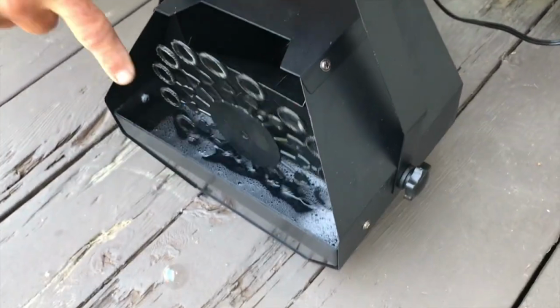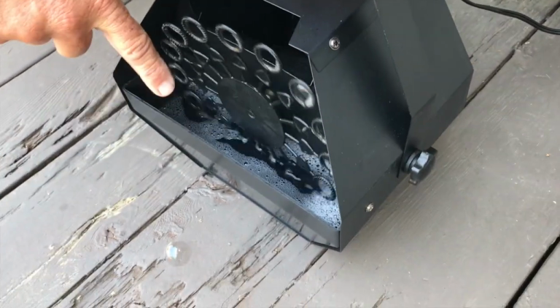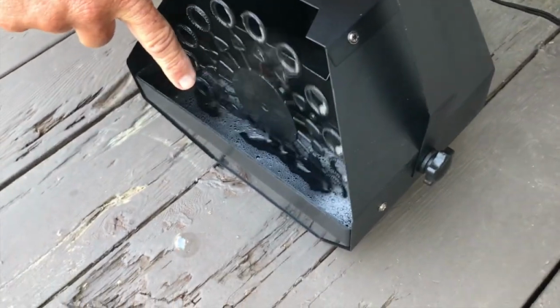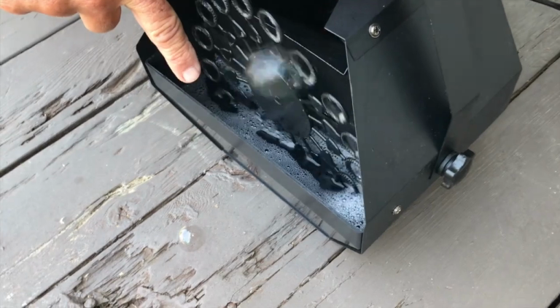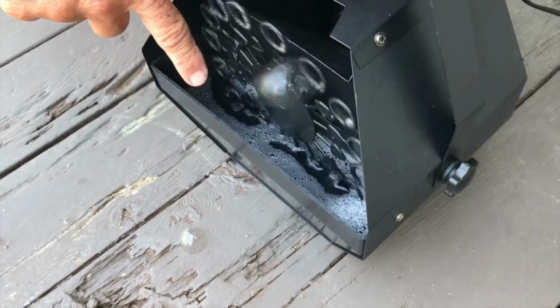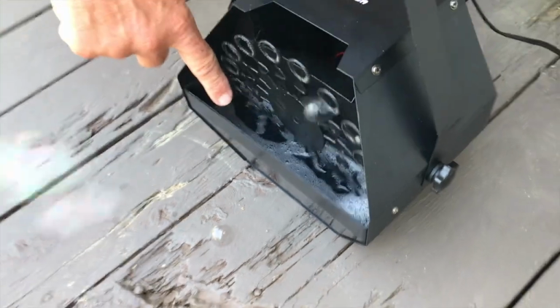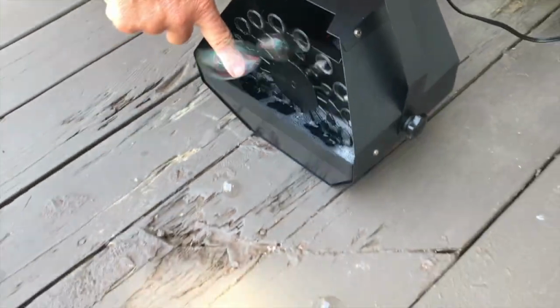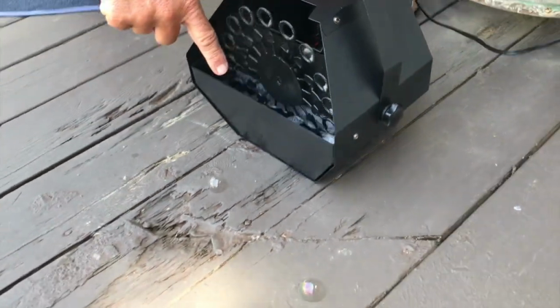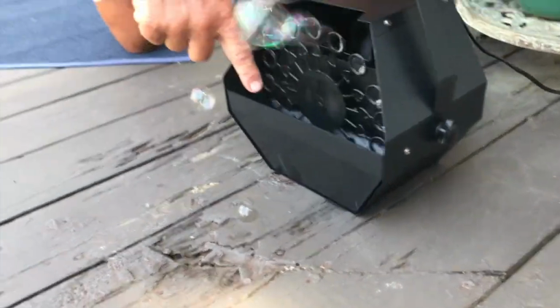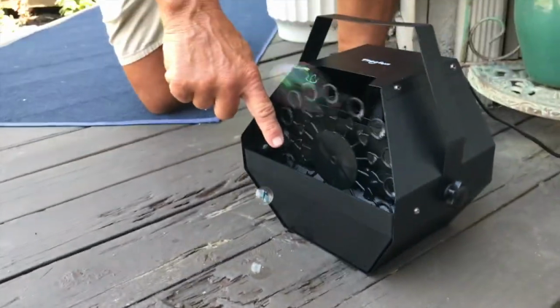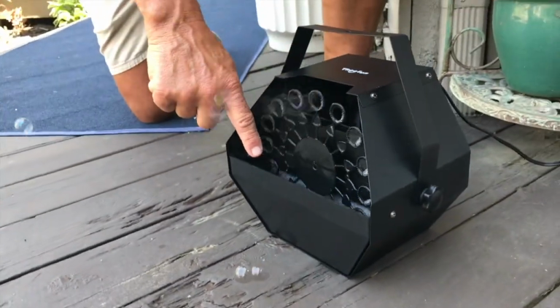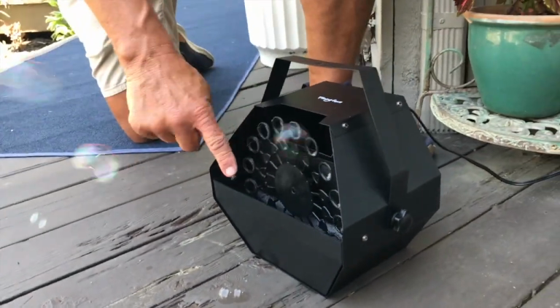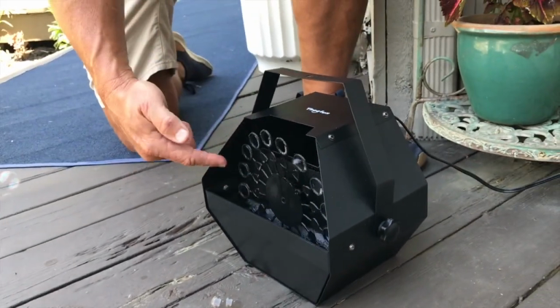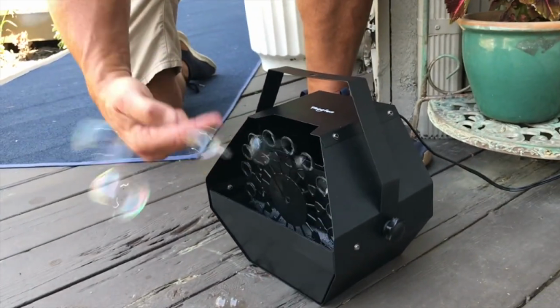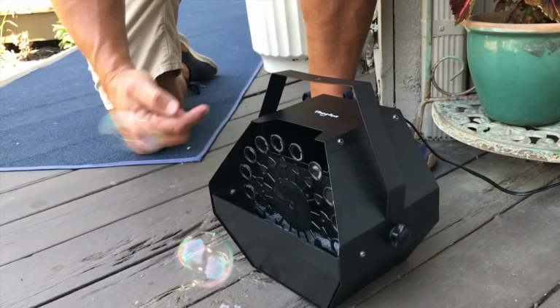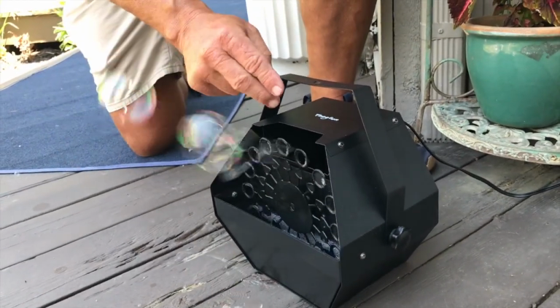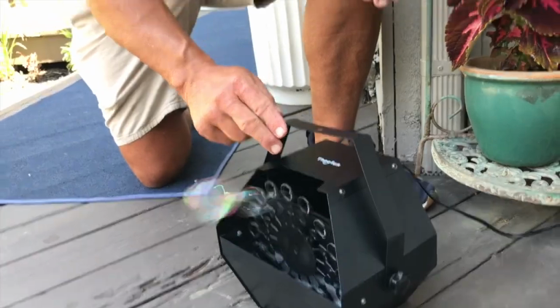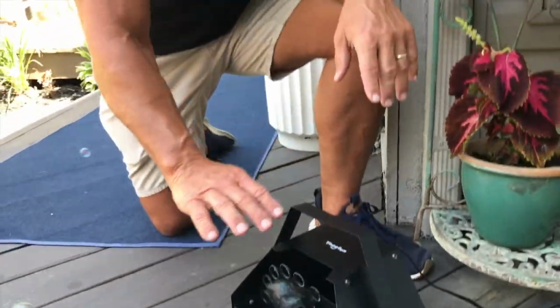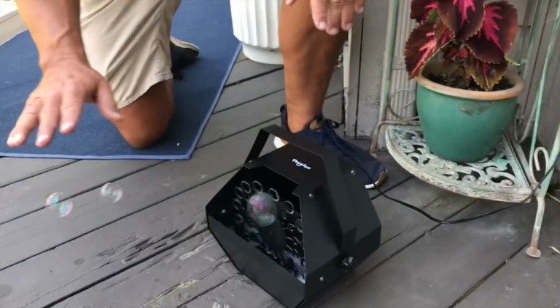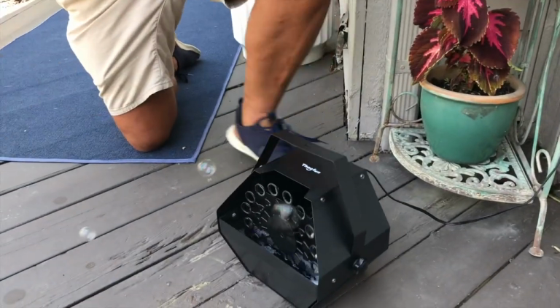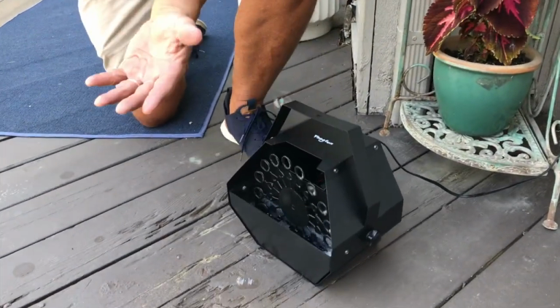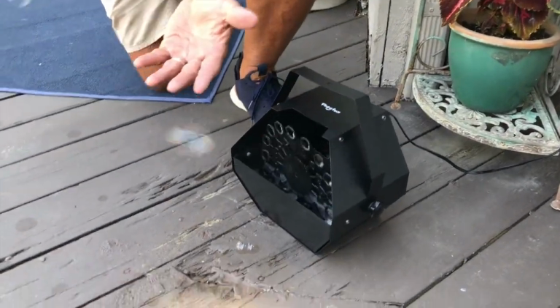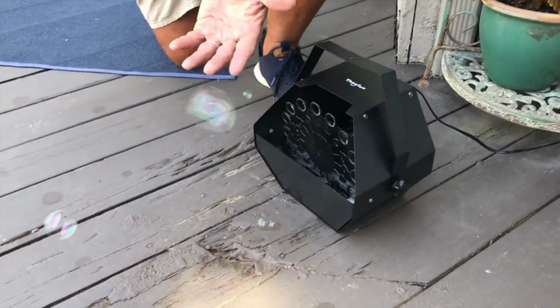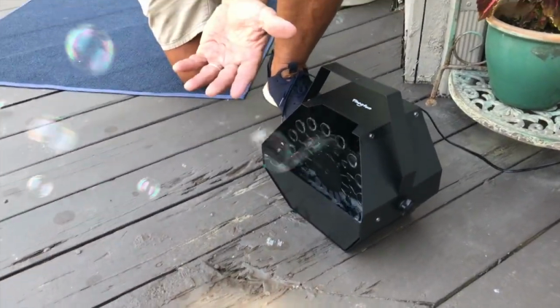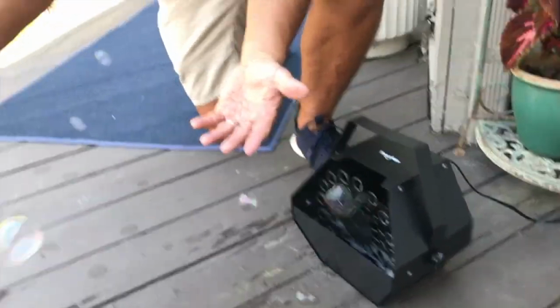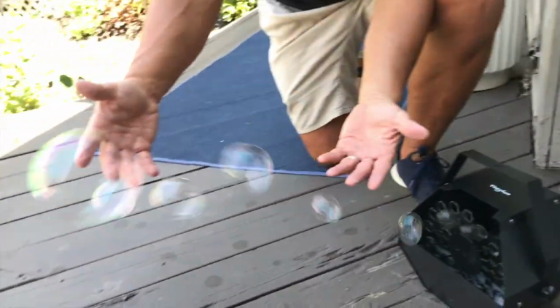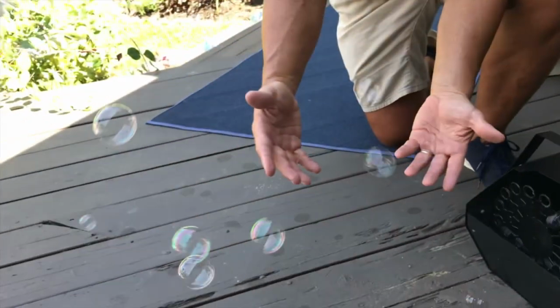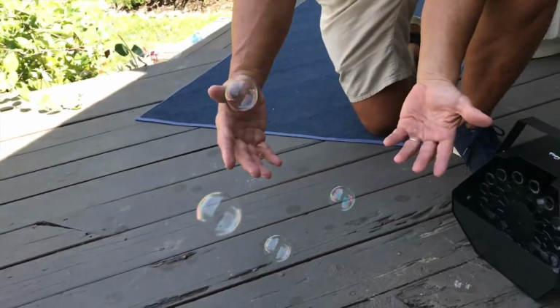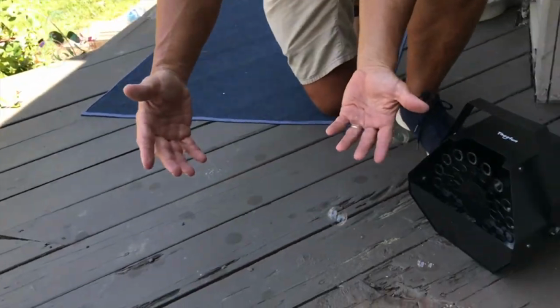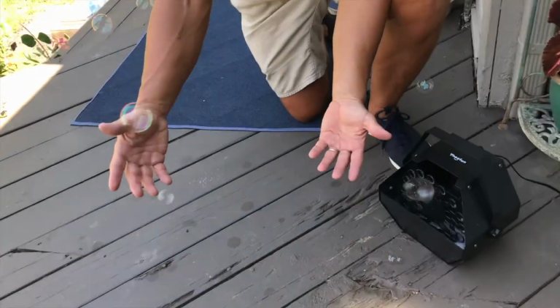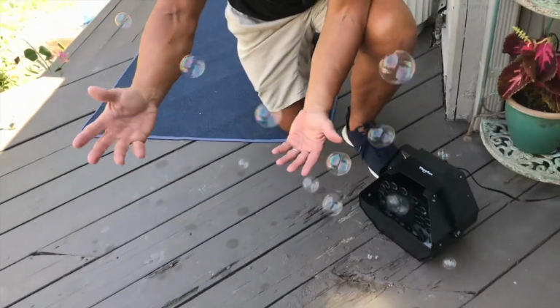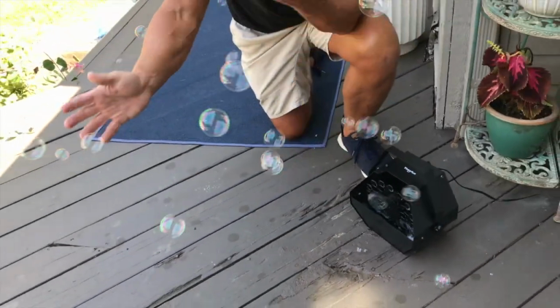All you have to do is literally add the bubble juice in there — whatever you call that — it's just bubble stuff, and then it rotates through. There's a light fan that blows it, and as you can see, we've got tons and tons of bubbles blowing out all over the place.